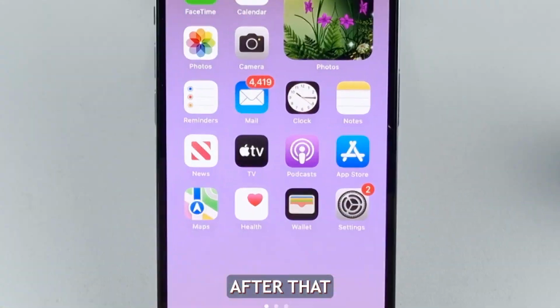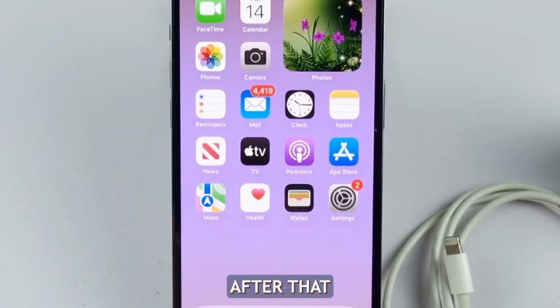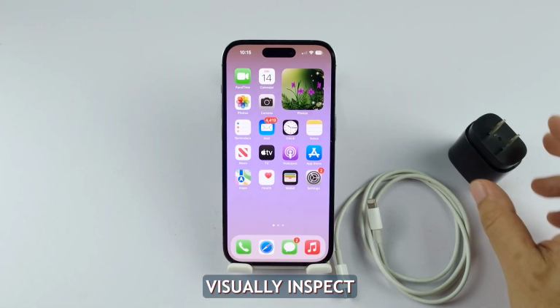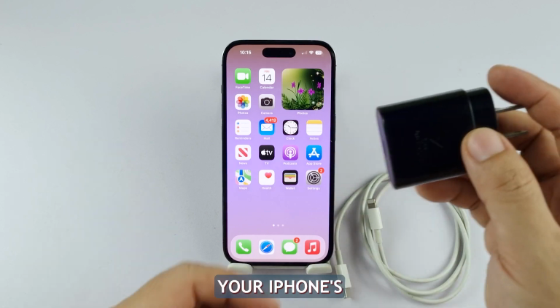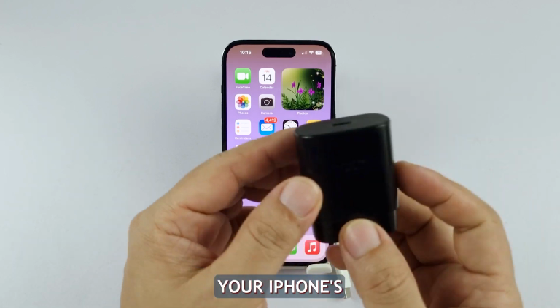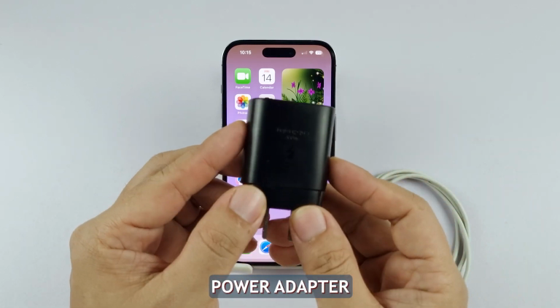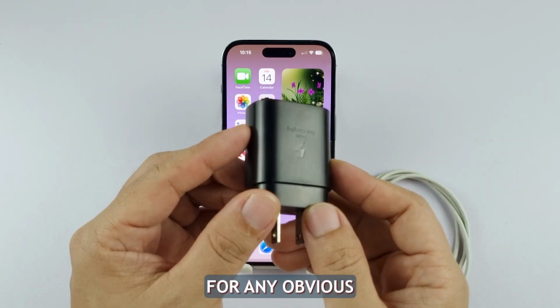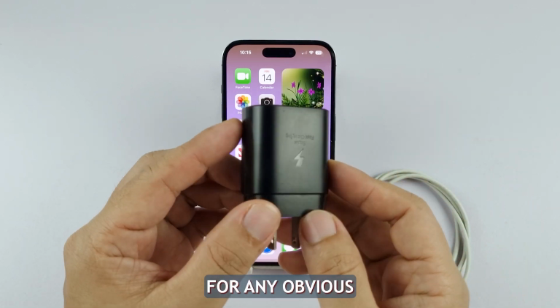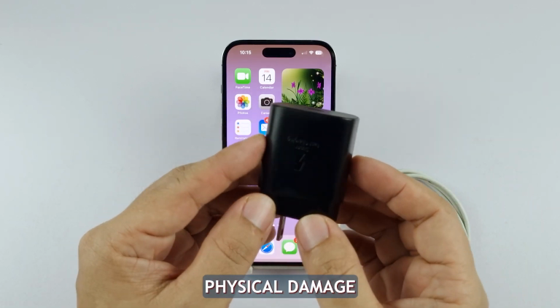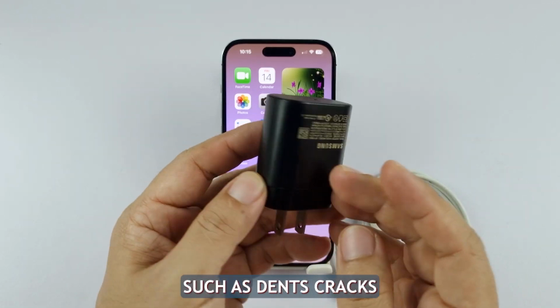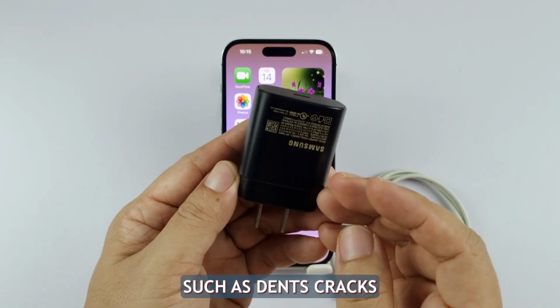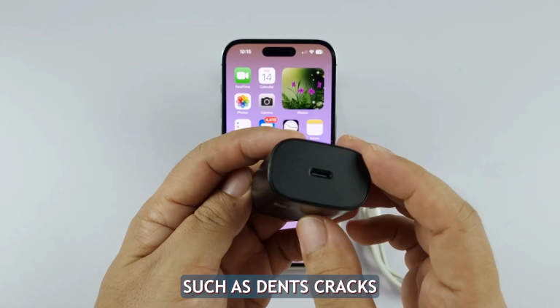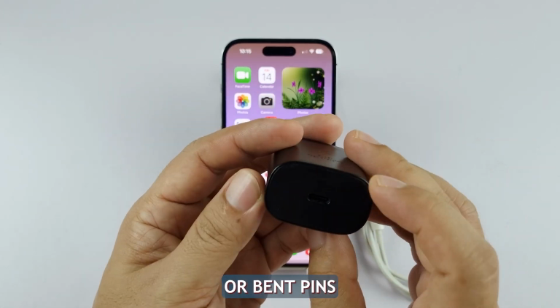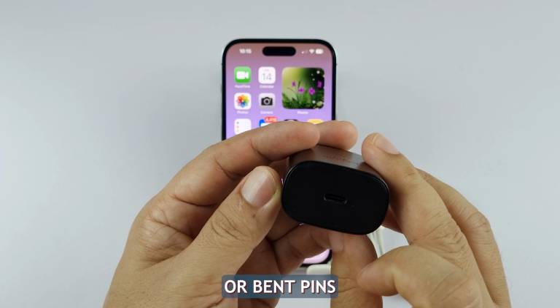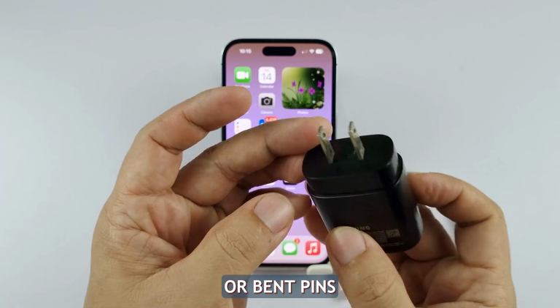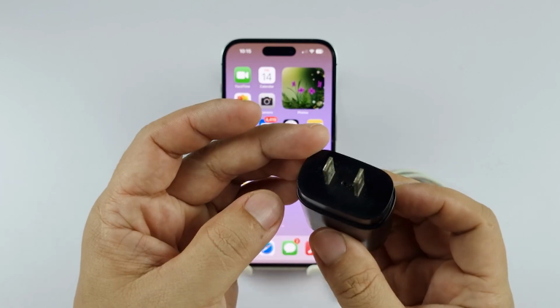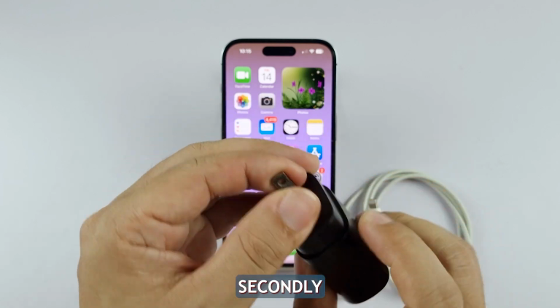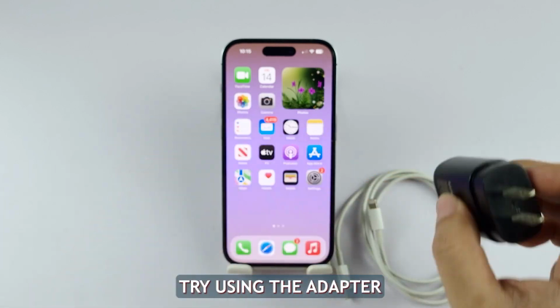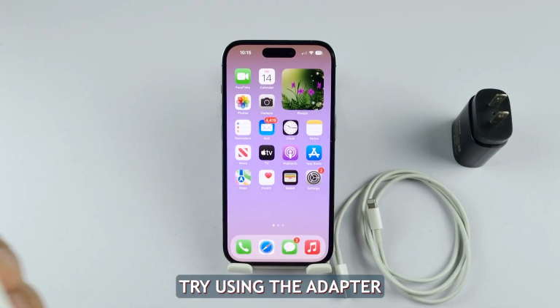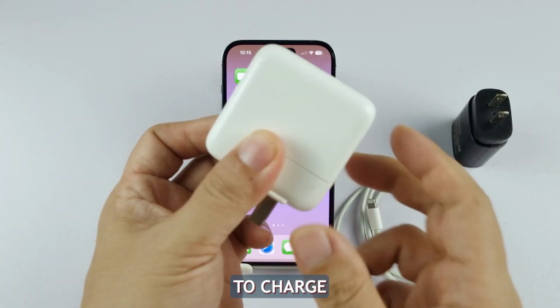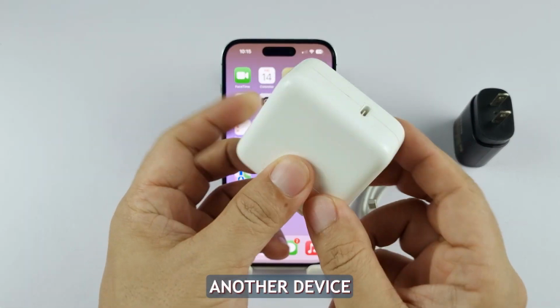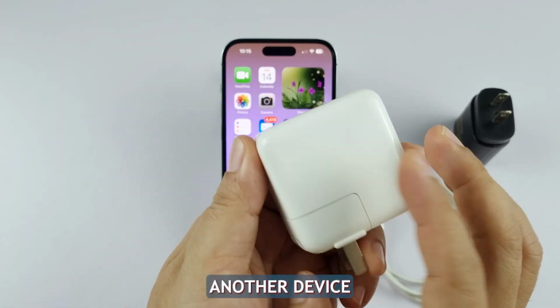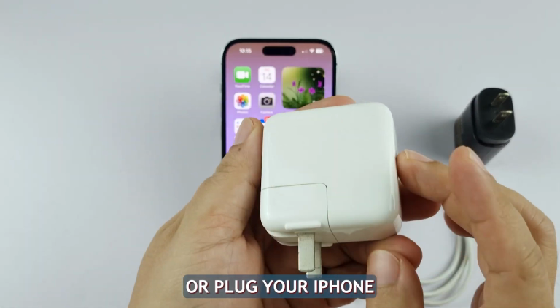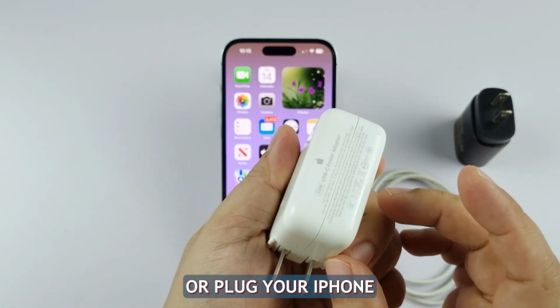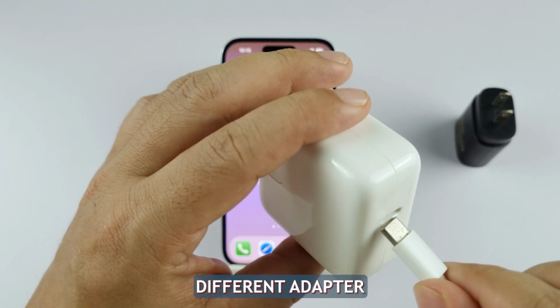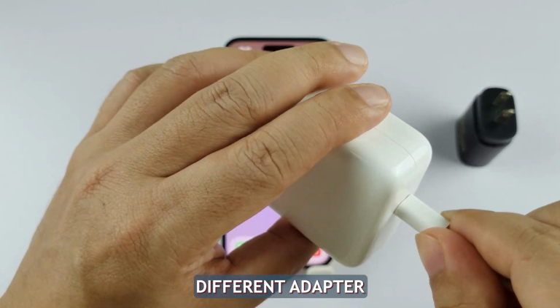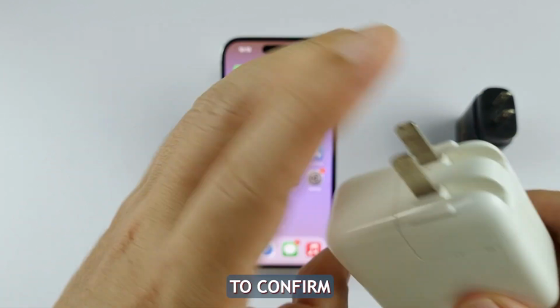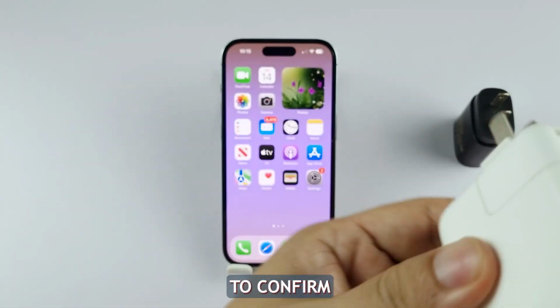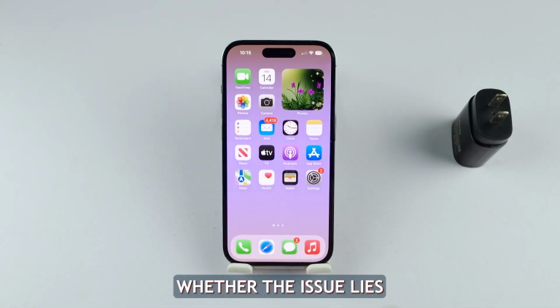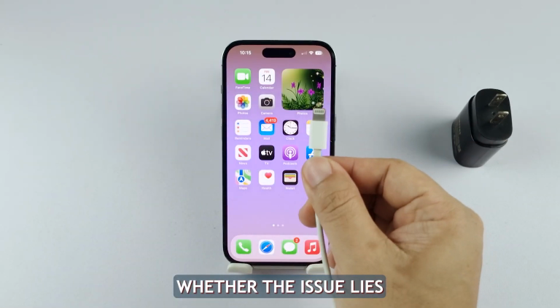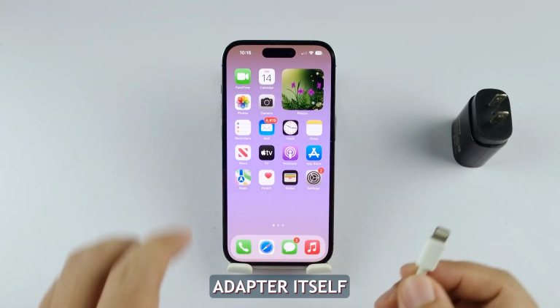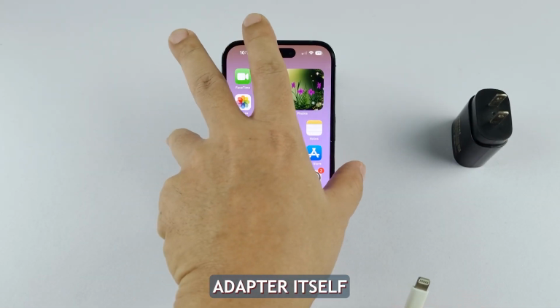After that, visually inspect your iPhone's power adapter for any obvious physical damage such as dents, cracks, or bent pins. Then try using the adapter to charge another device, or plug your iPhone into a different adapter to confirm whether the issue lies with the adapter itself.